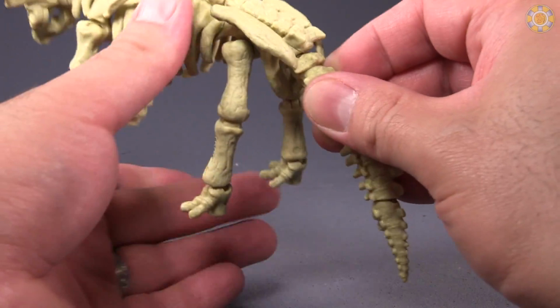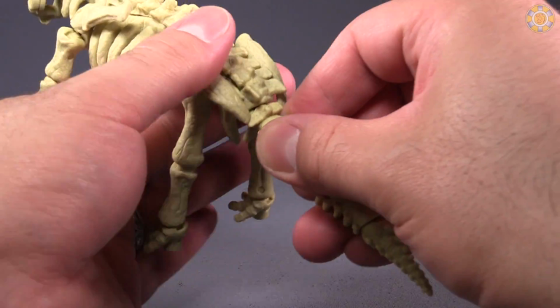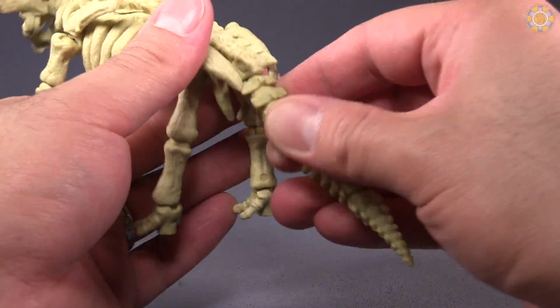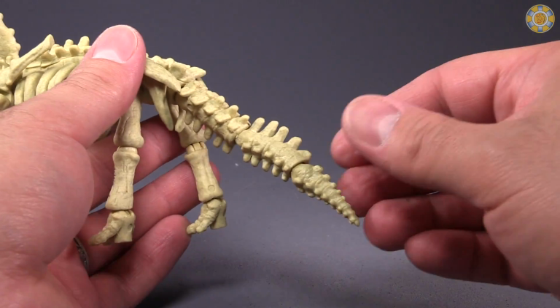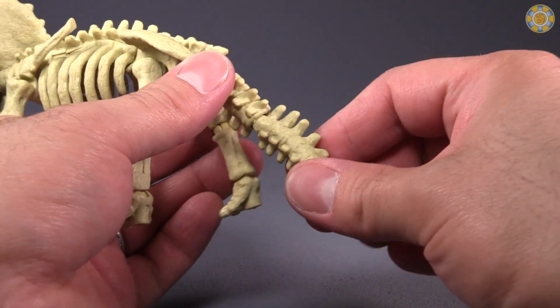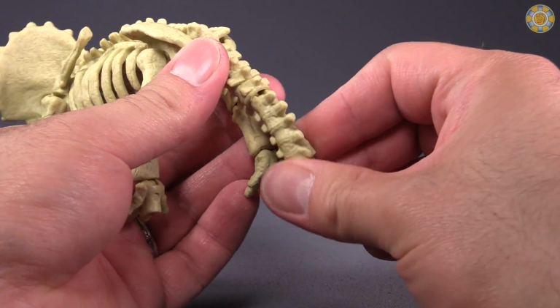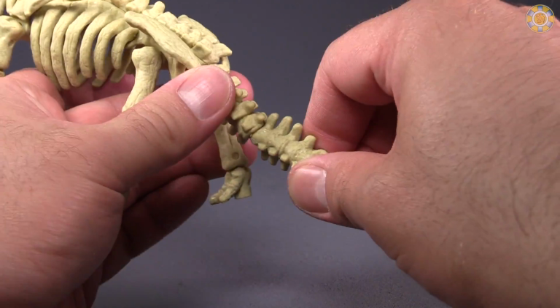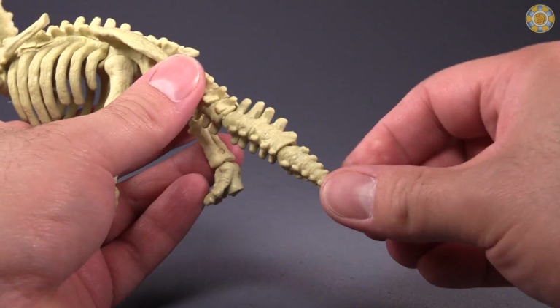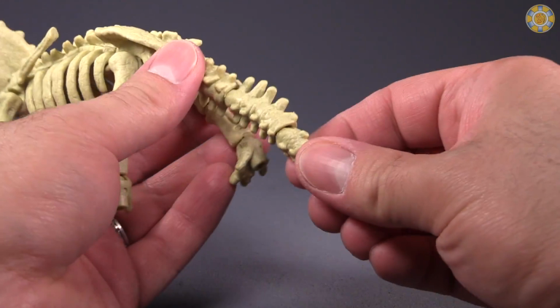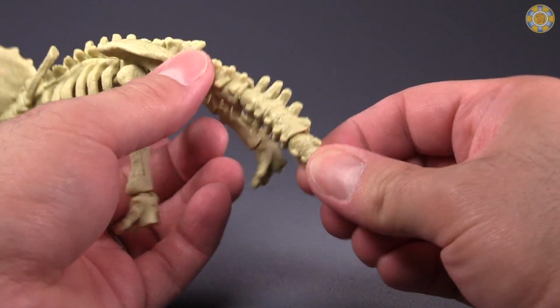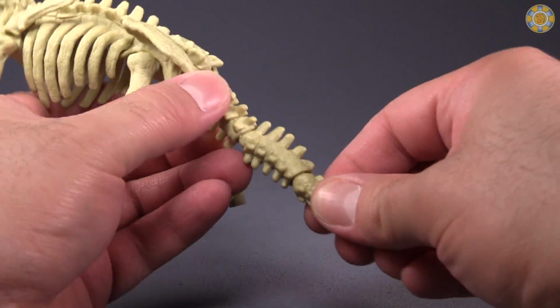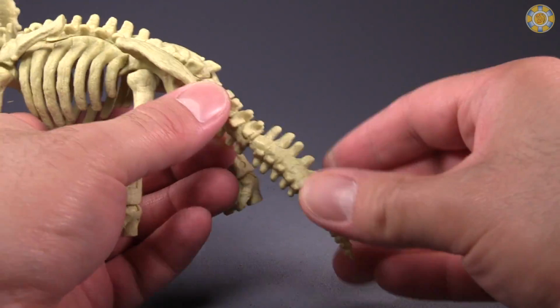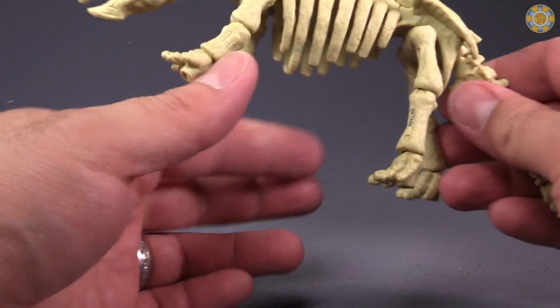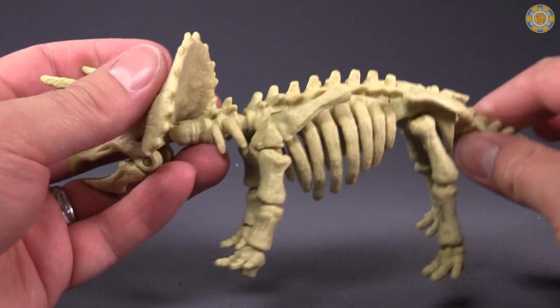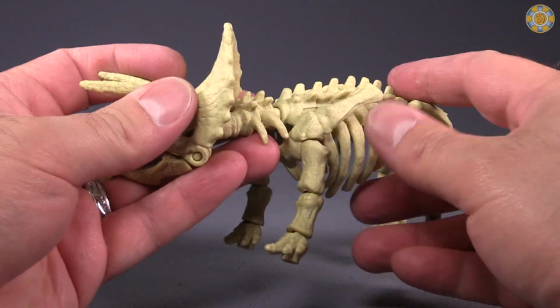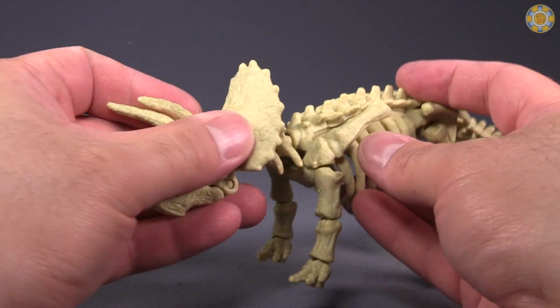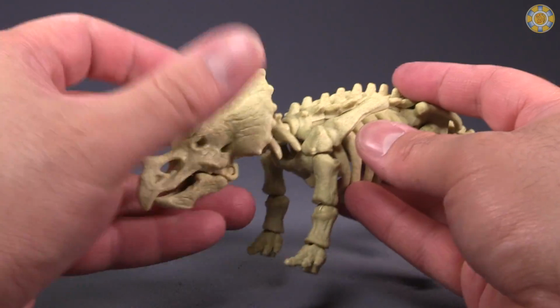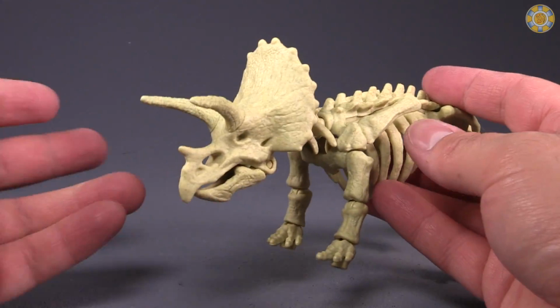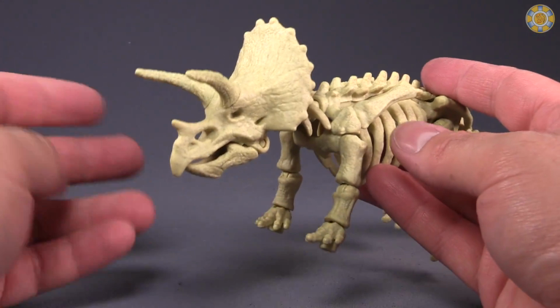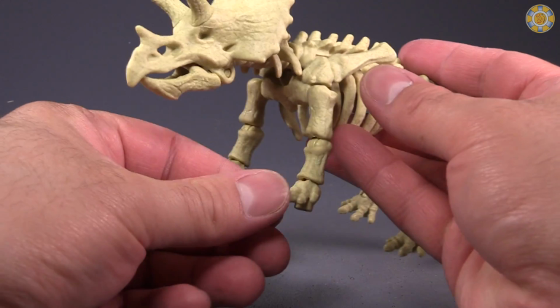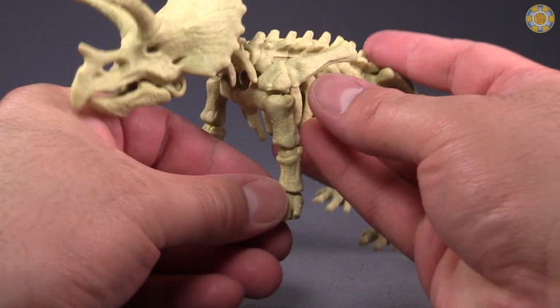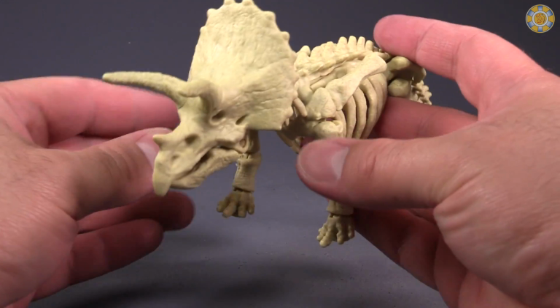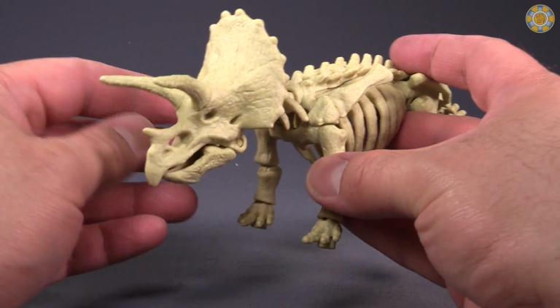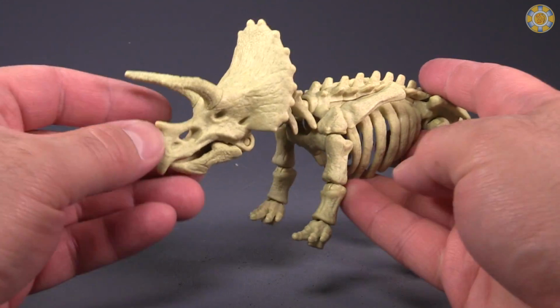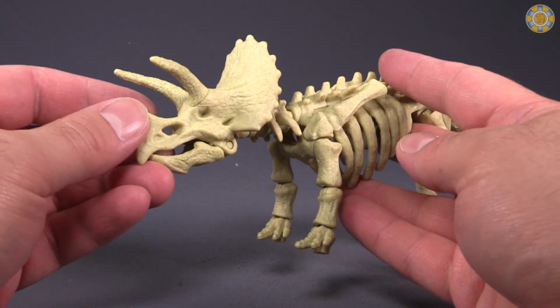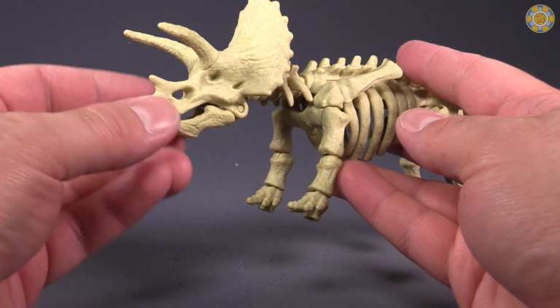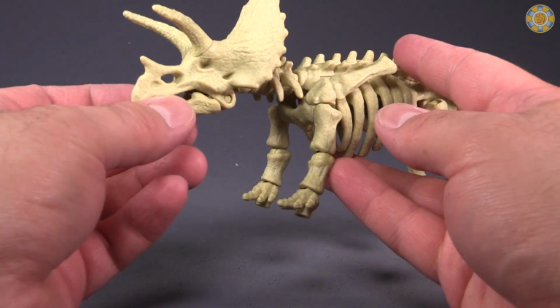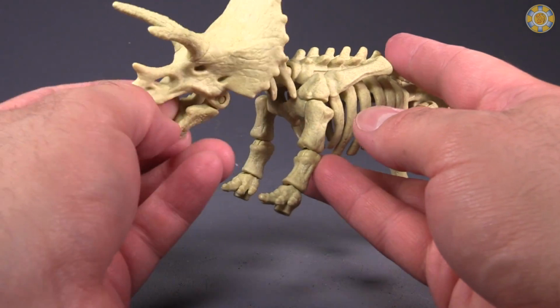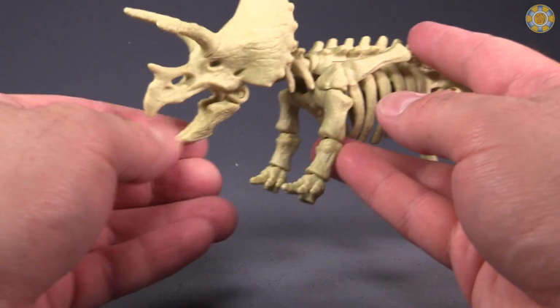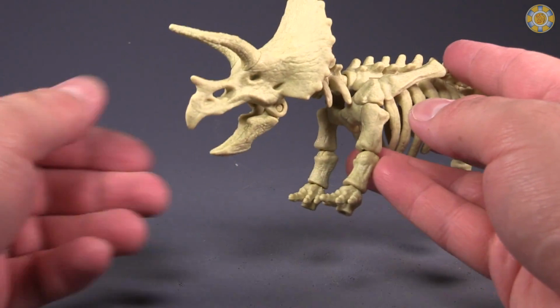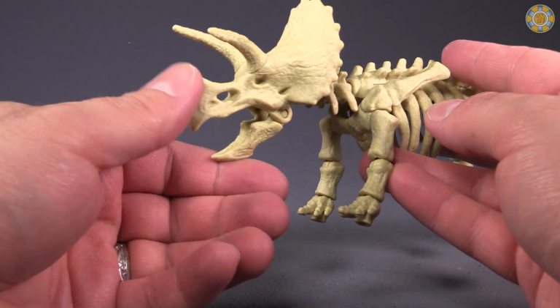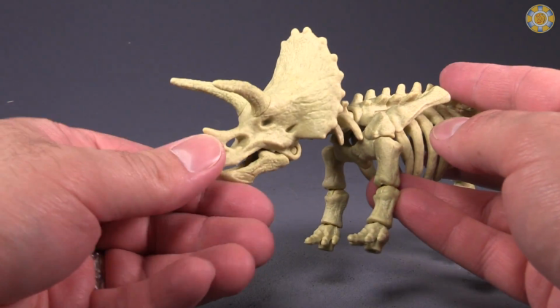There is tail articulation — a set of hinges on there, a set of hinges here, here, and here. So there are plenty of poseability options. And the mouth can open and close, though you are a little bit limited just by the overall bulk of the creature.